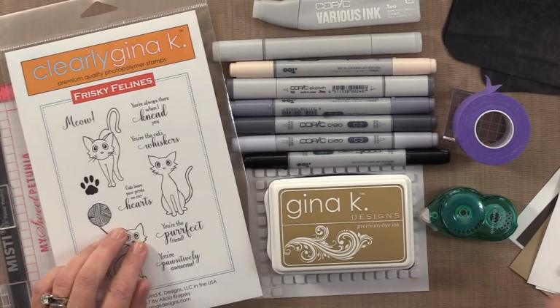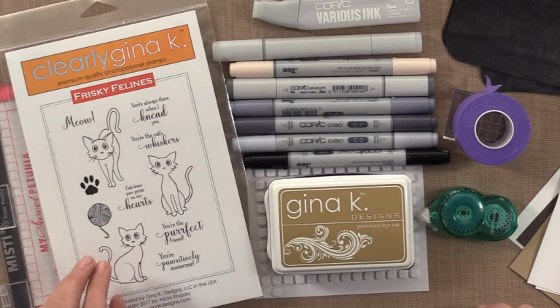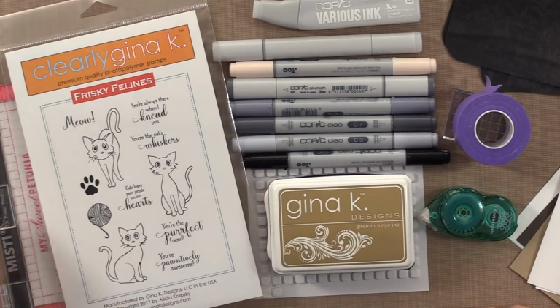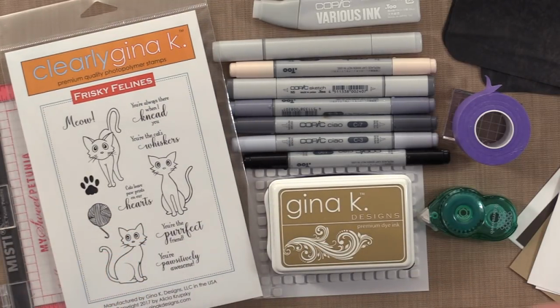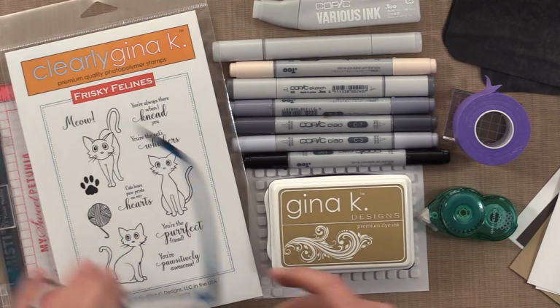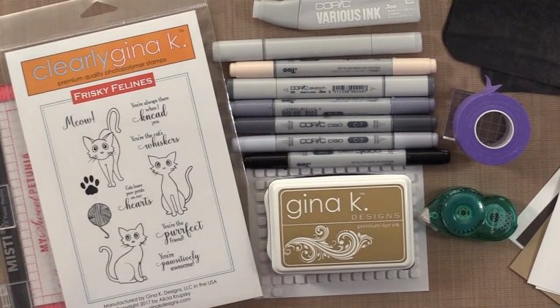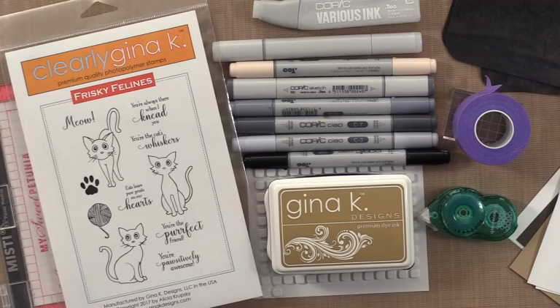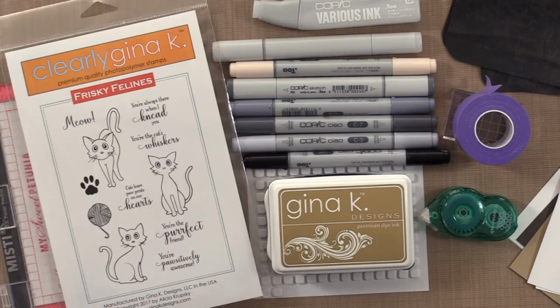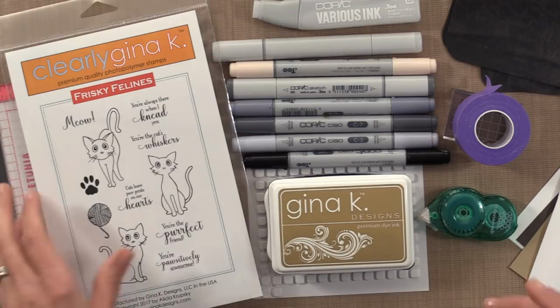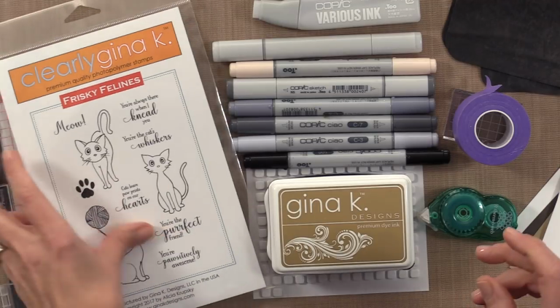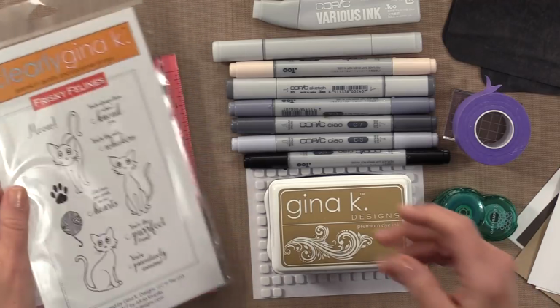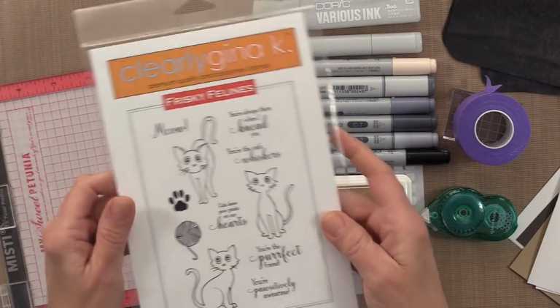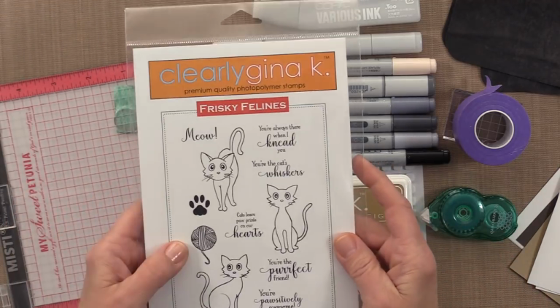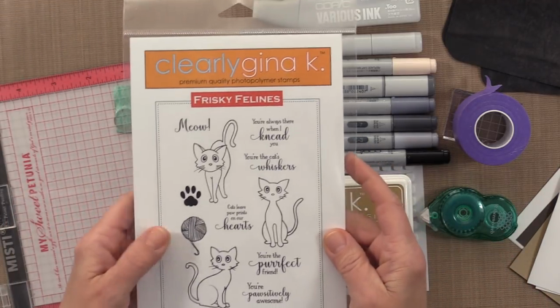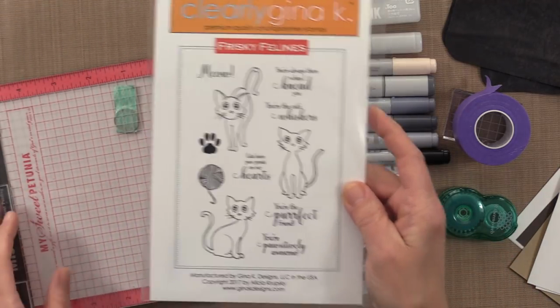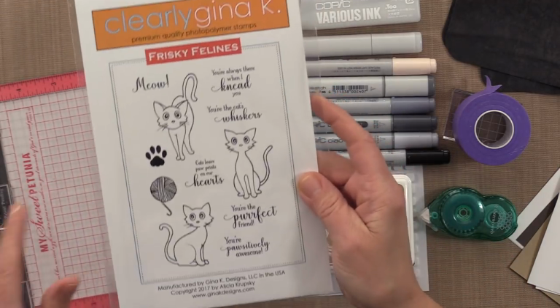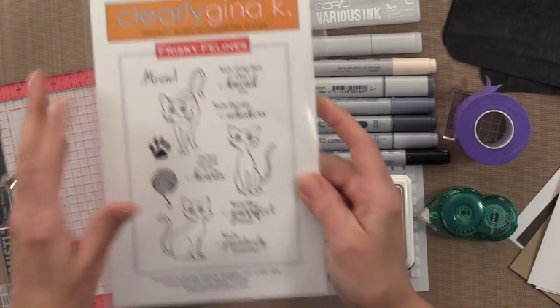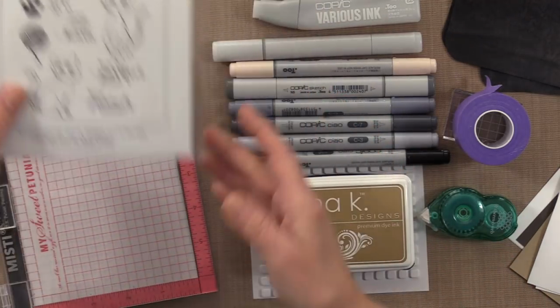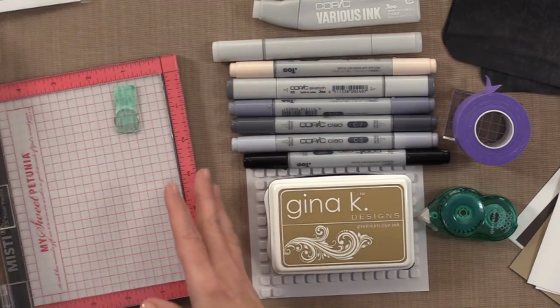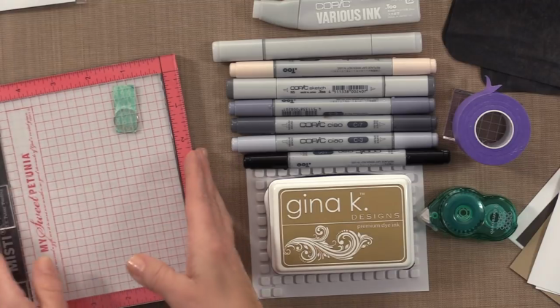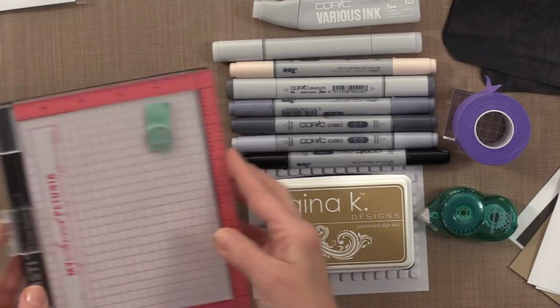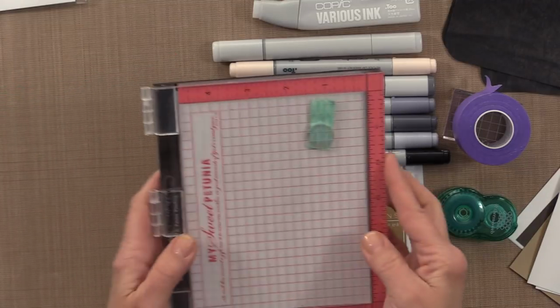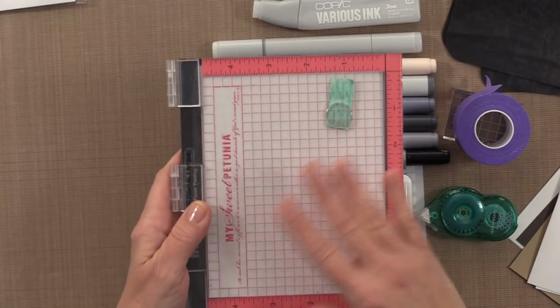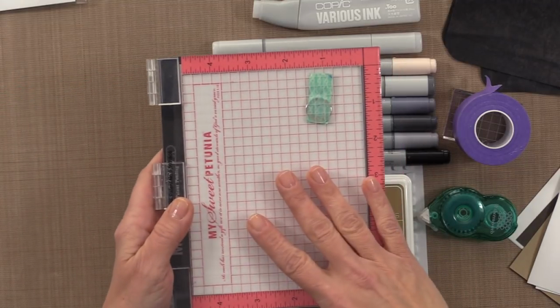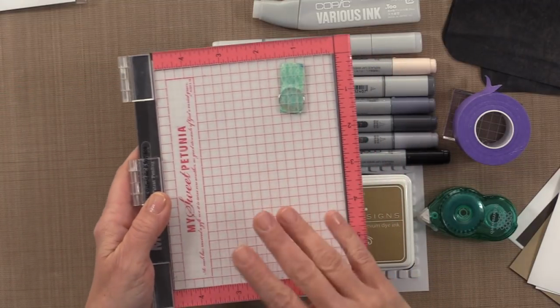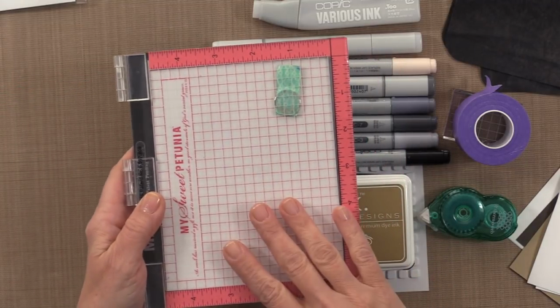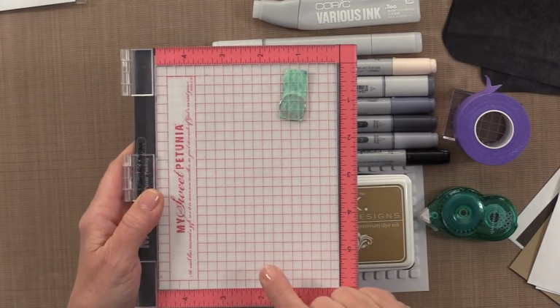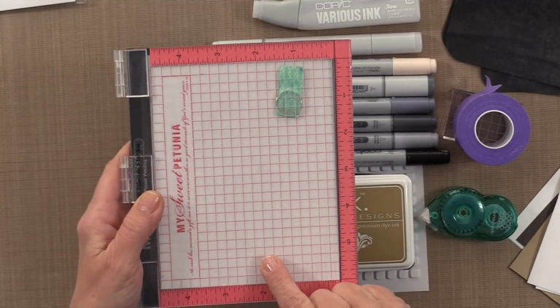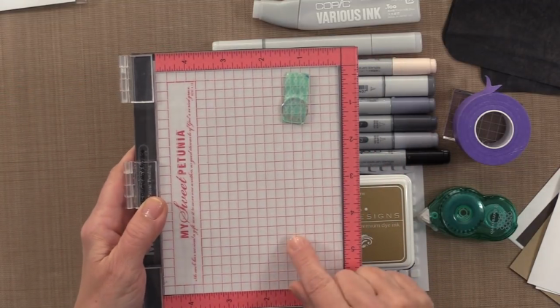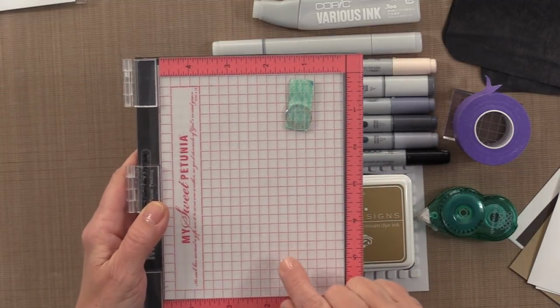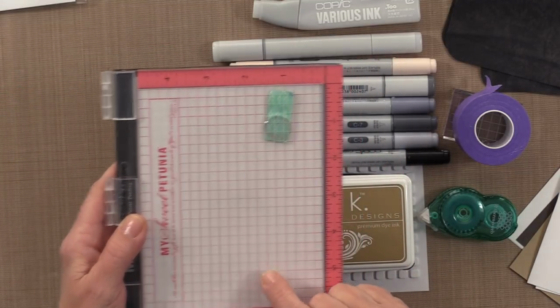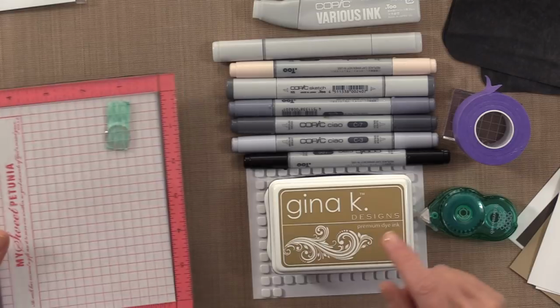Let me show you the tips, tools, and products that you need to make this card. You're going to need the Frisky Feline Stamp Set. You're also going to need either an acrylic block, or in my case I'm going to use my Mini Misti.